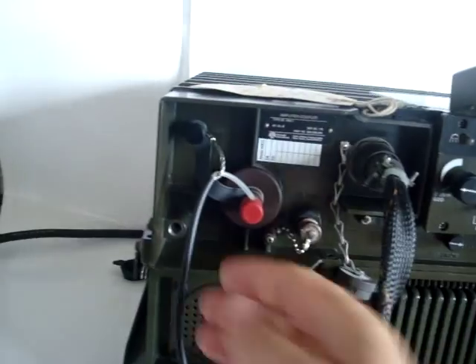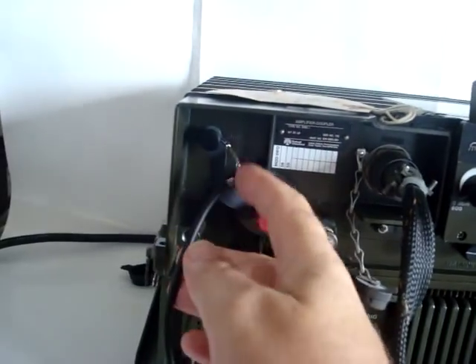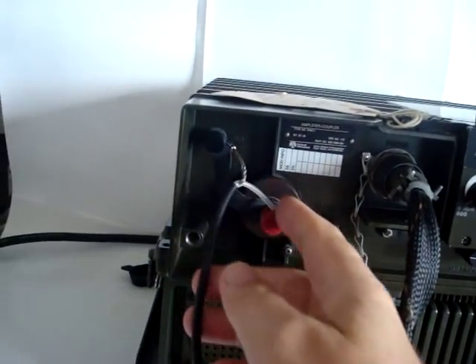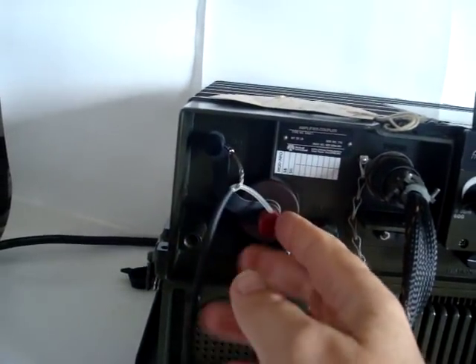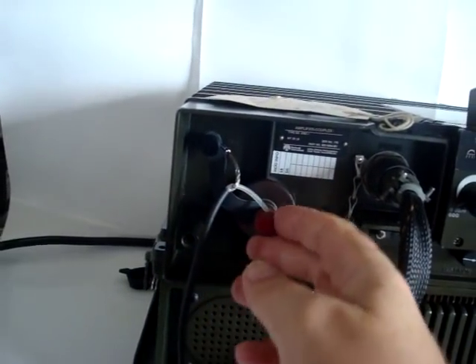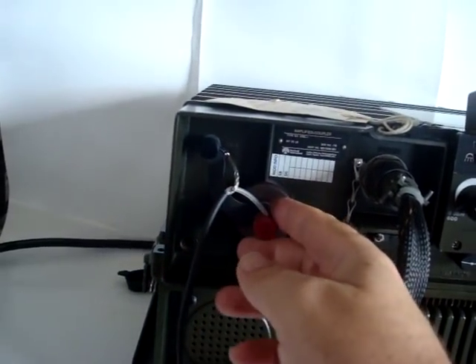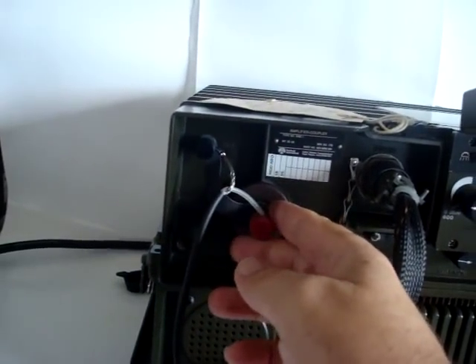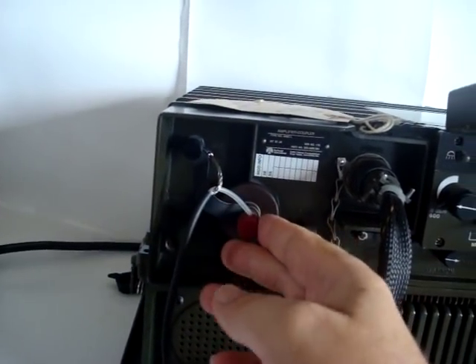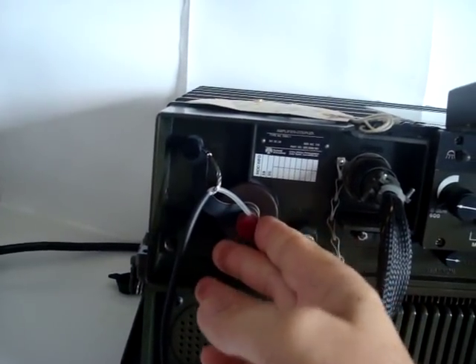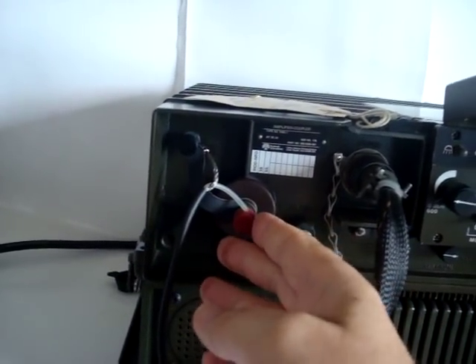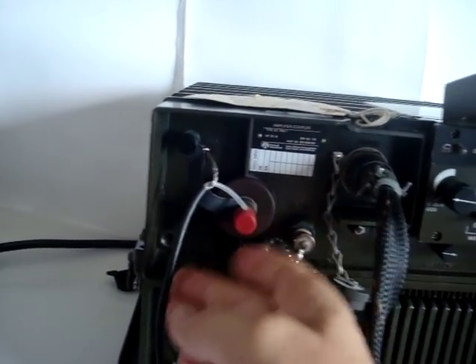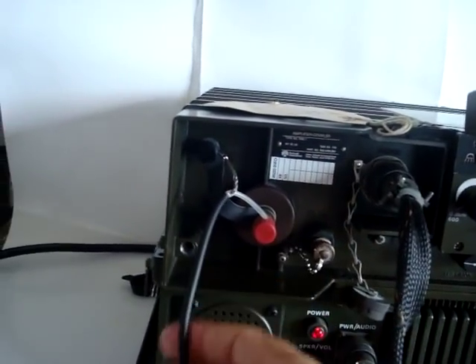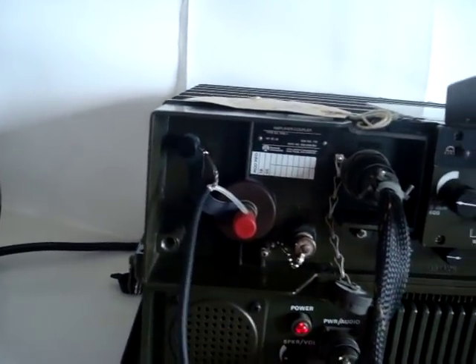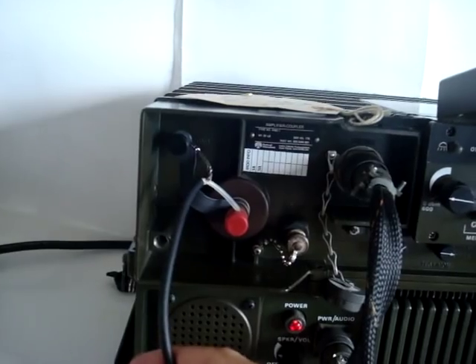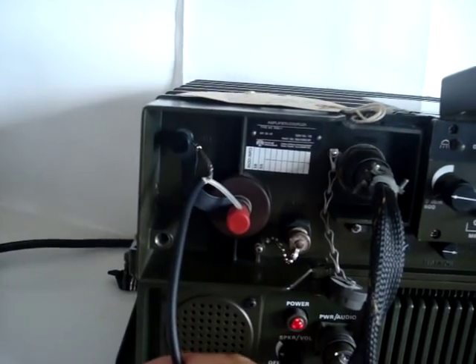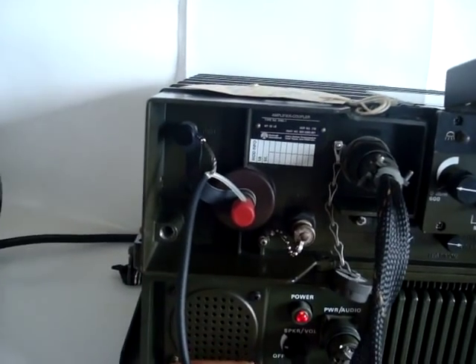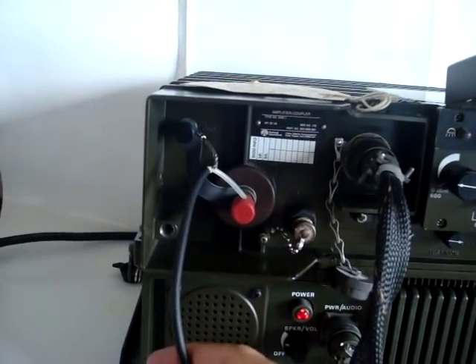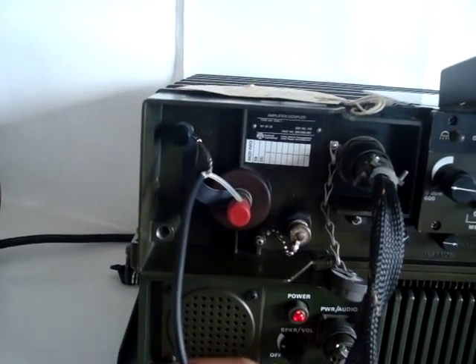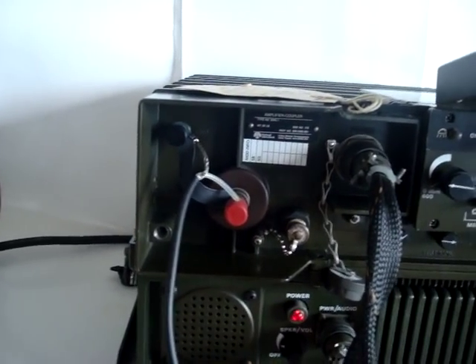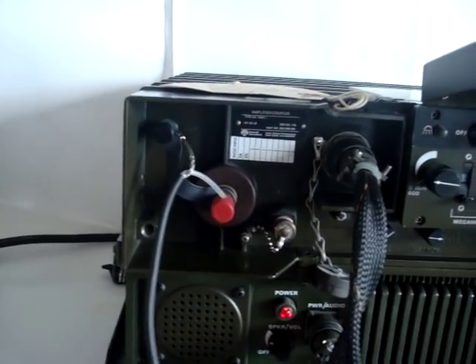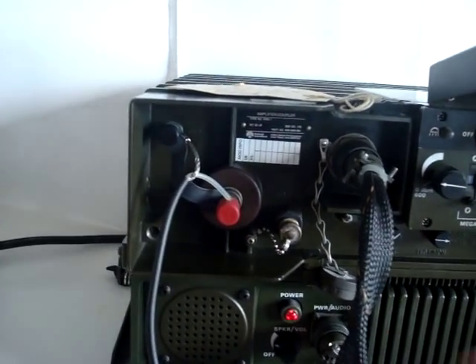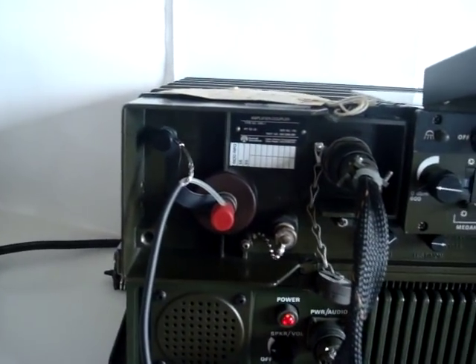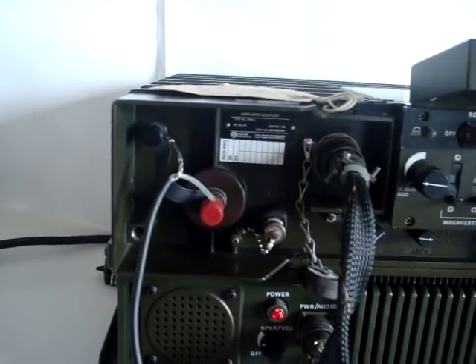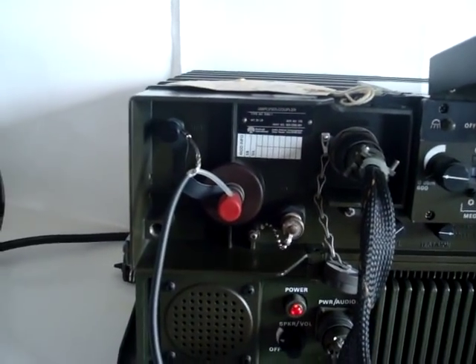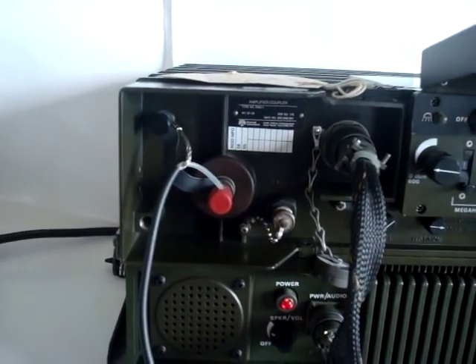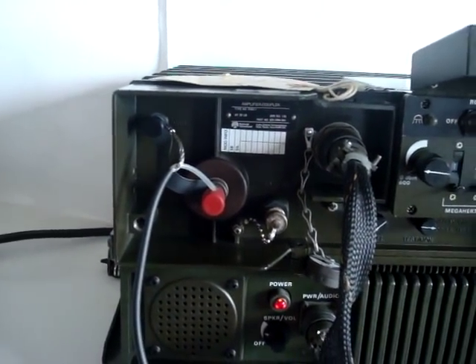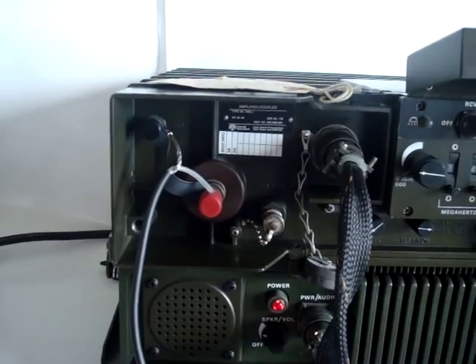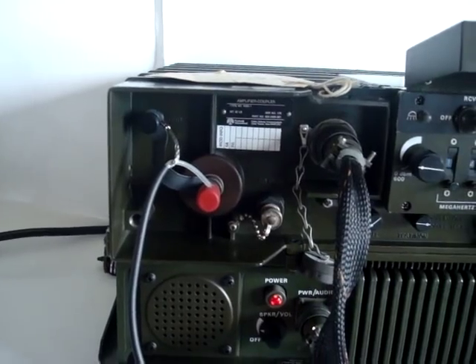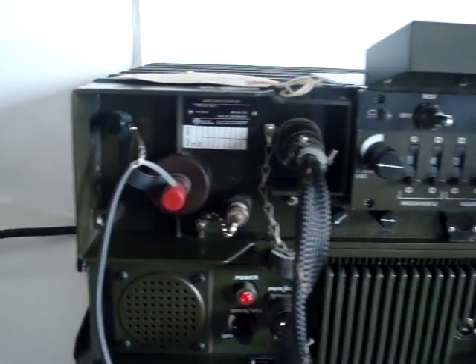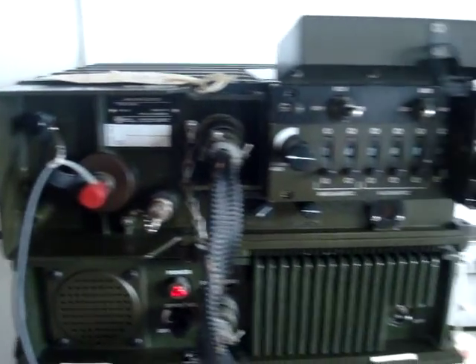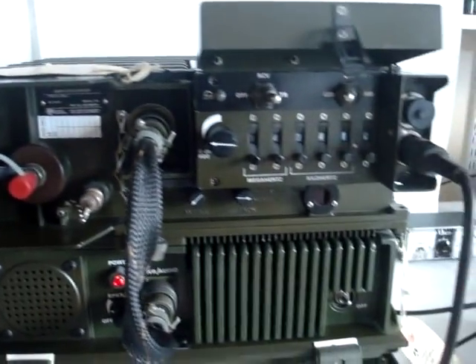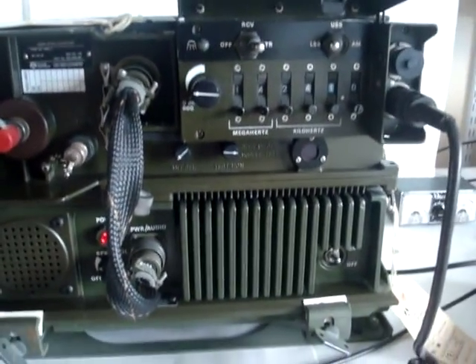The antenna tuner can match everything that you can throw at it. Right now I have it matched into 50 ohms, which it can do as well. But it can match short wires, long wires, and everything in between.